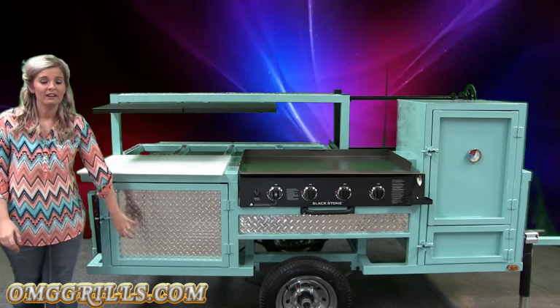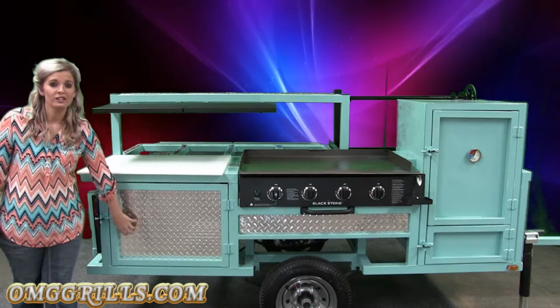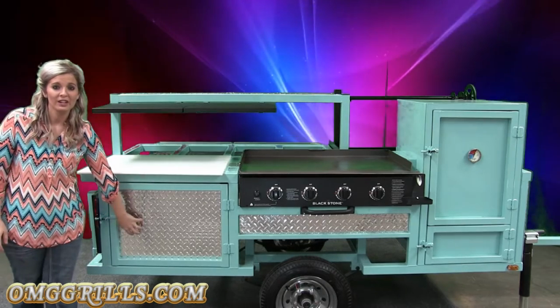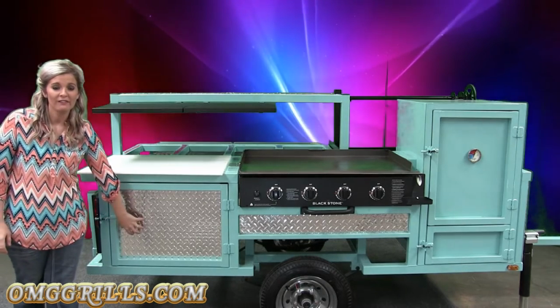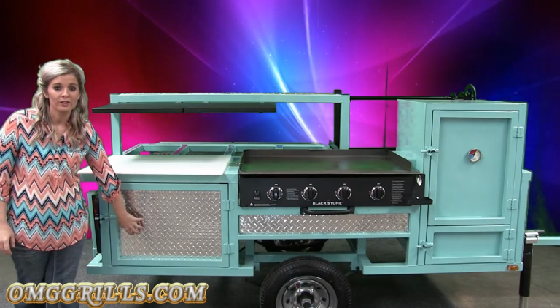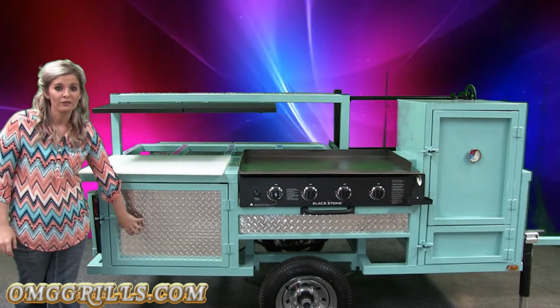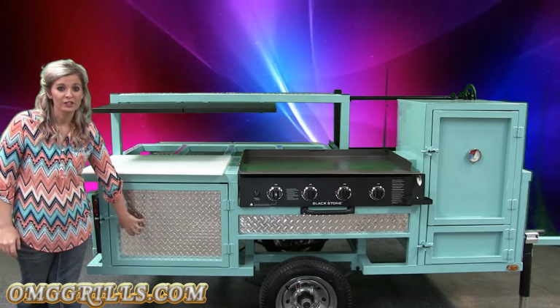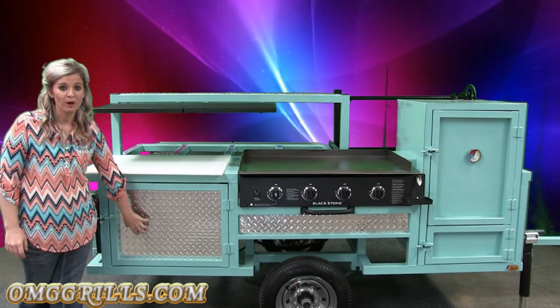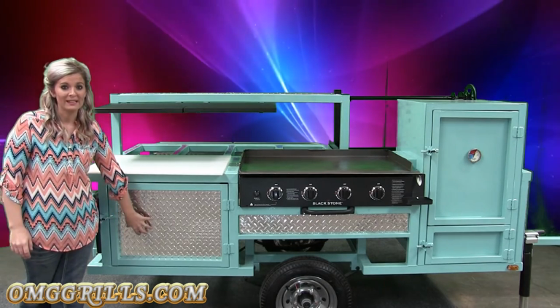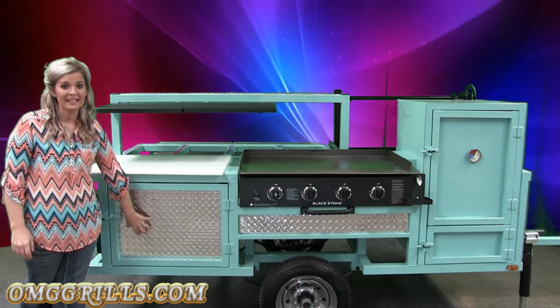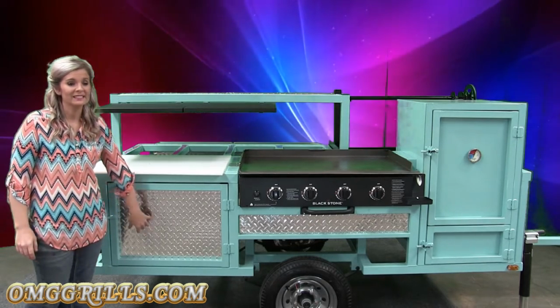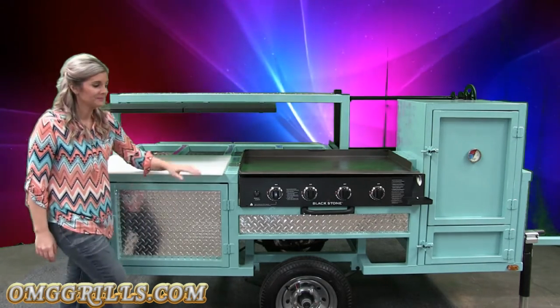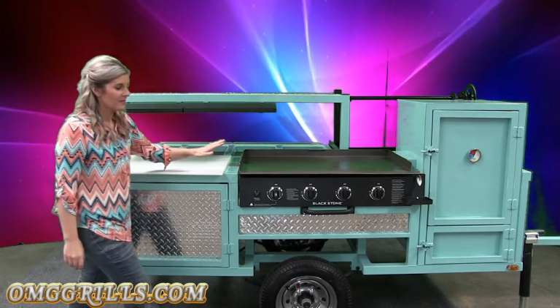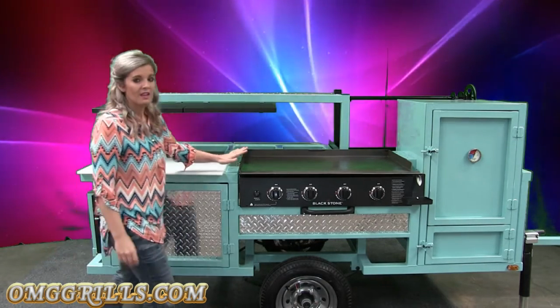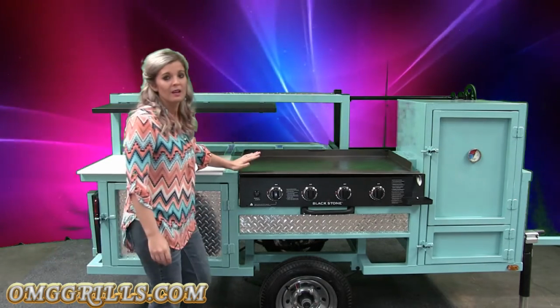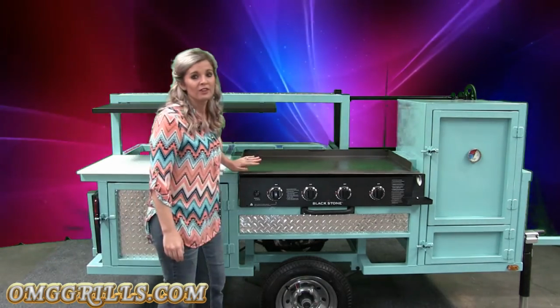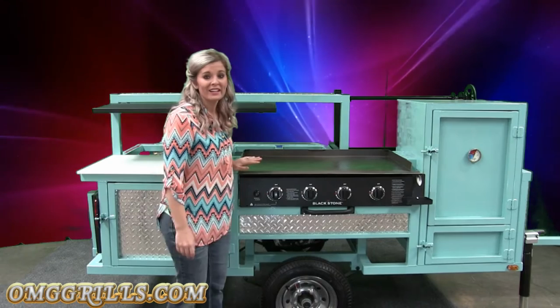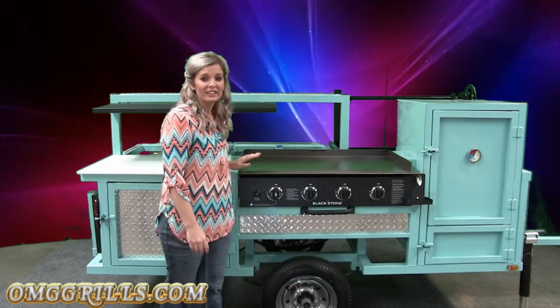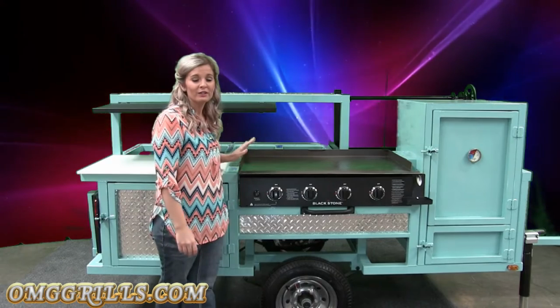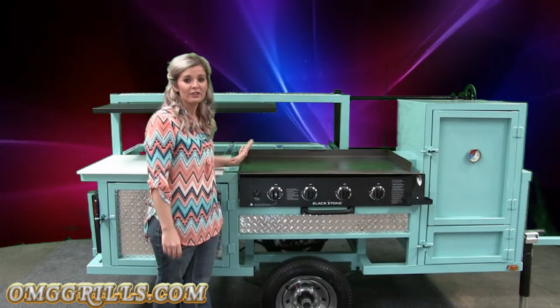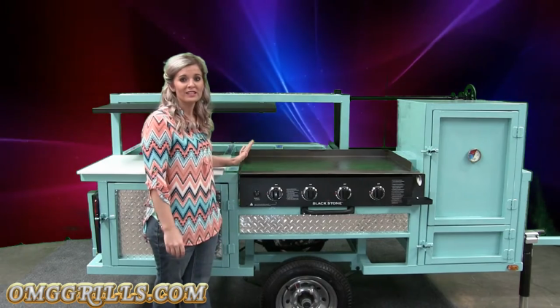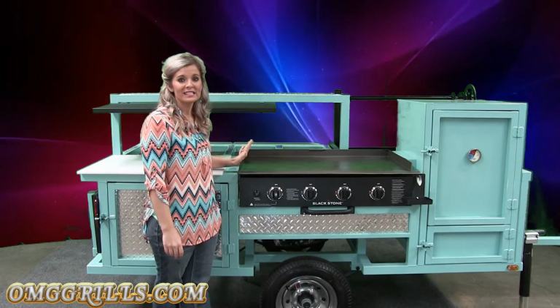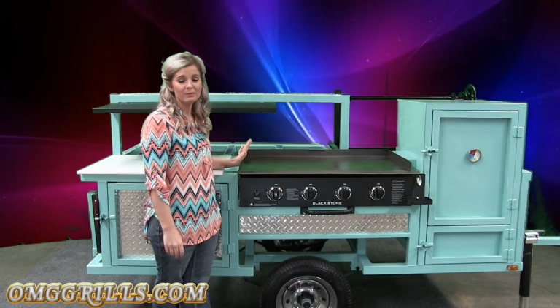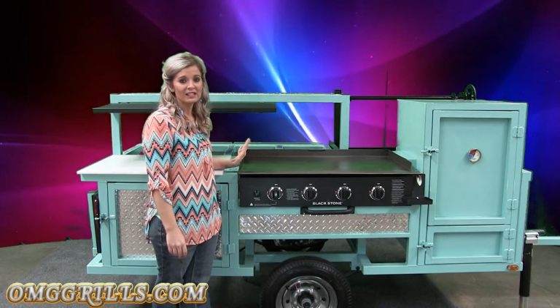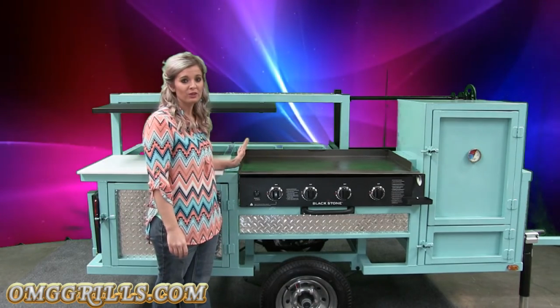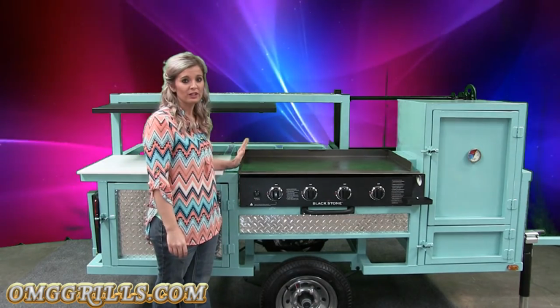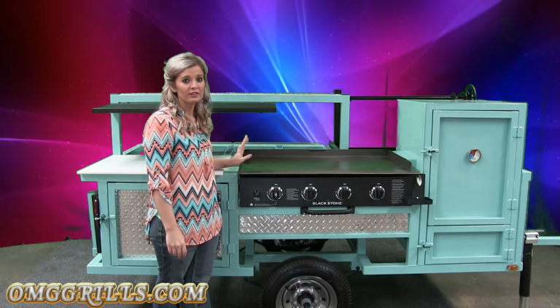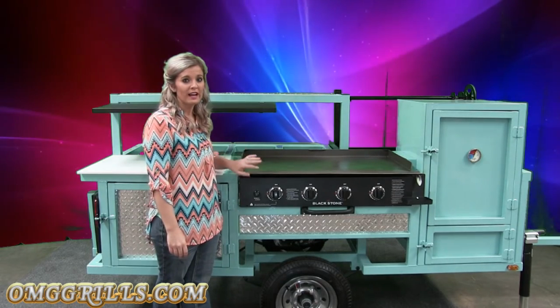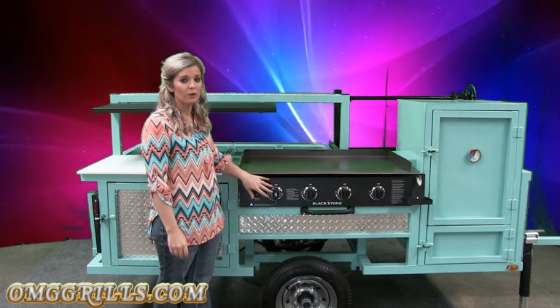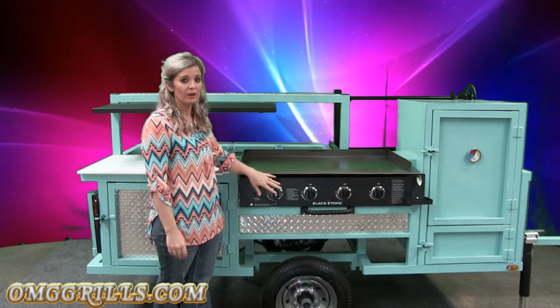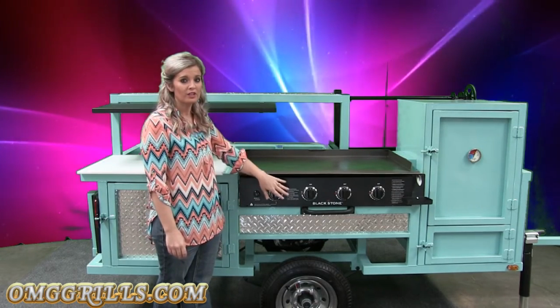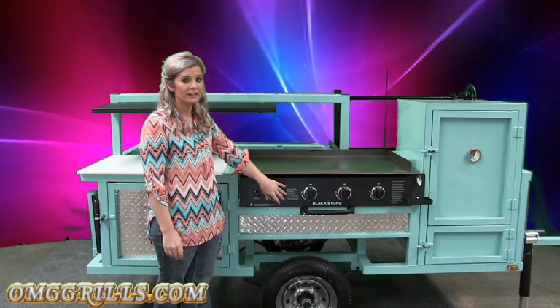Down here is where you're going to have room for your two propane tanks. Moving on down here, you have your 36-inch Blackstone griddle. It has four burners on it.